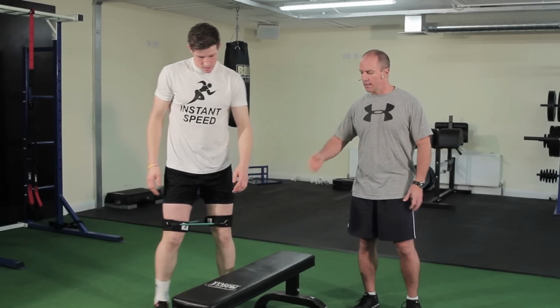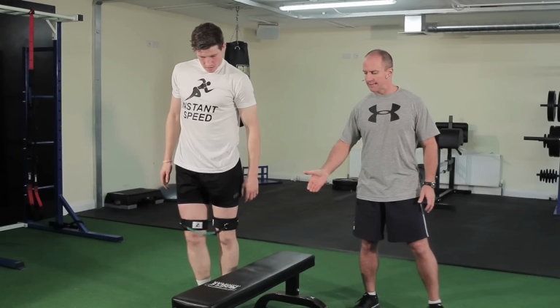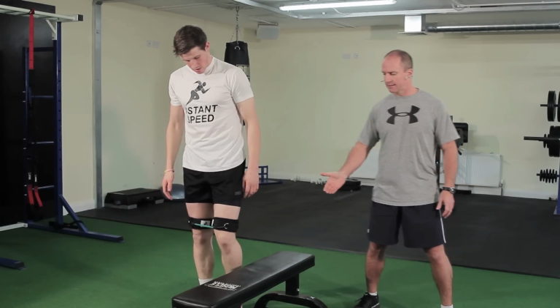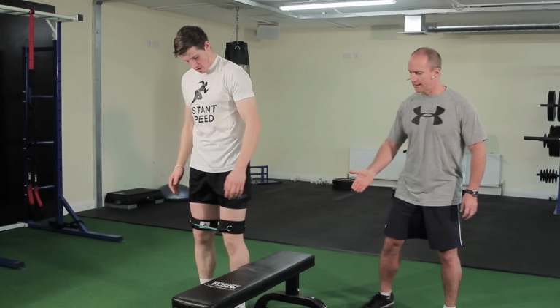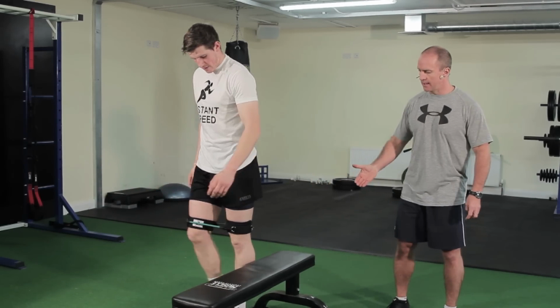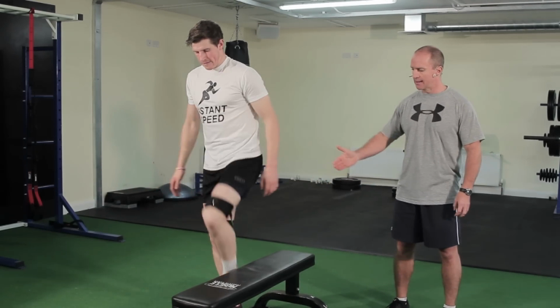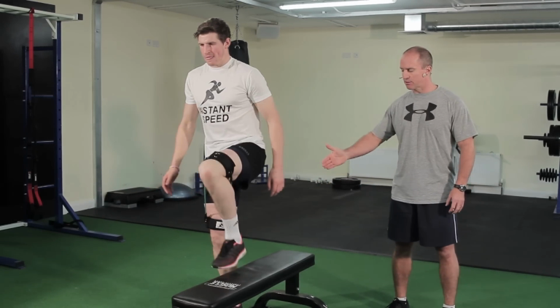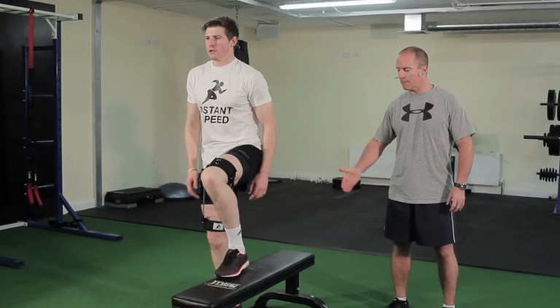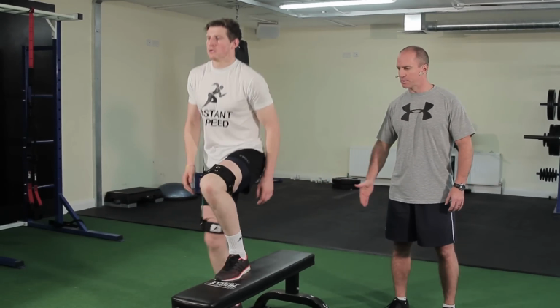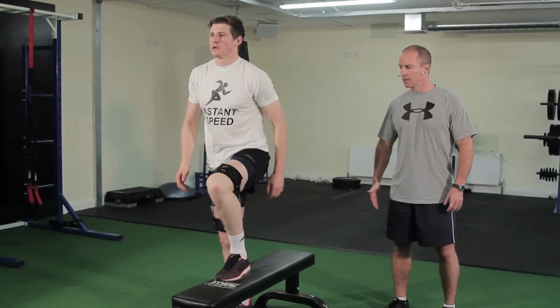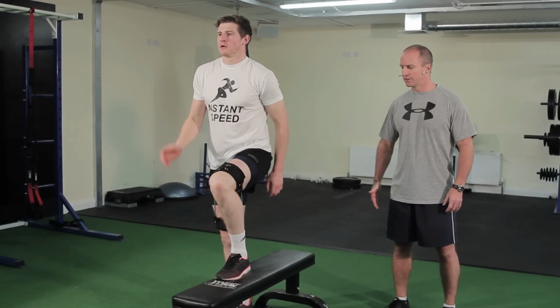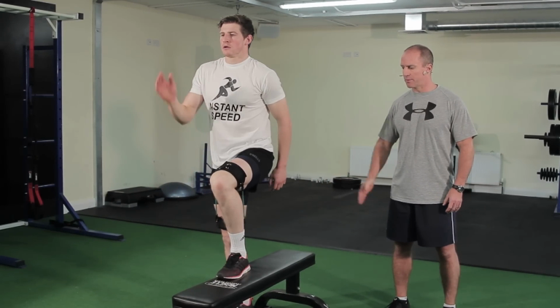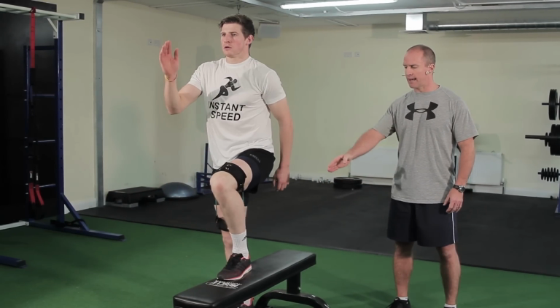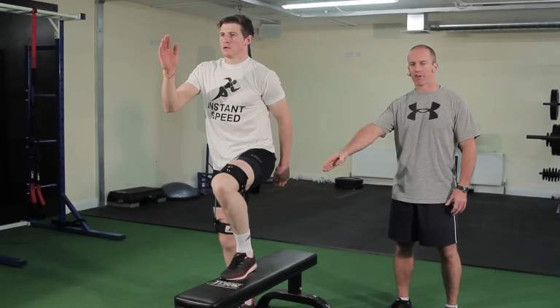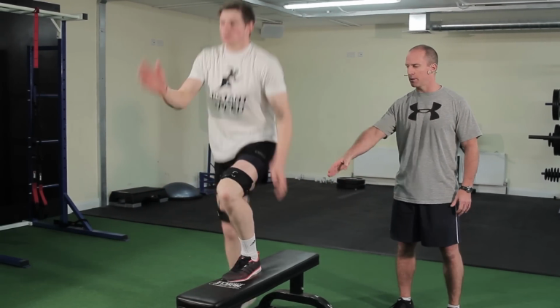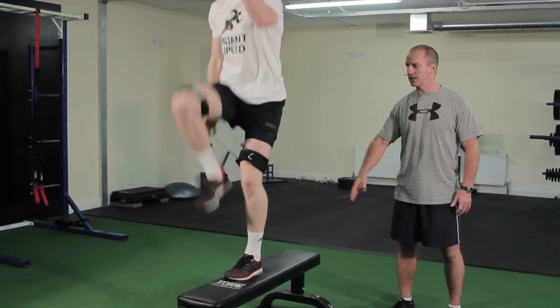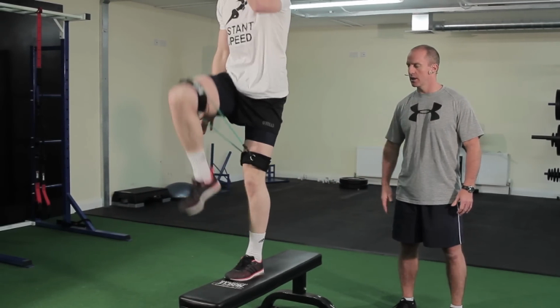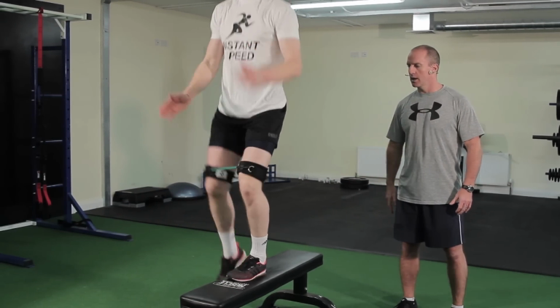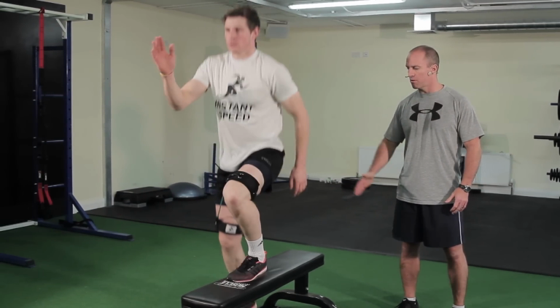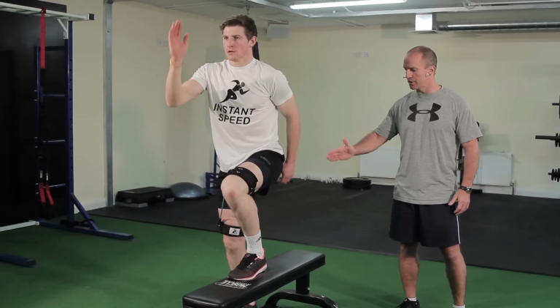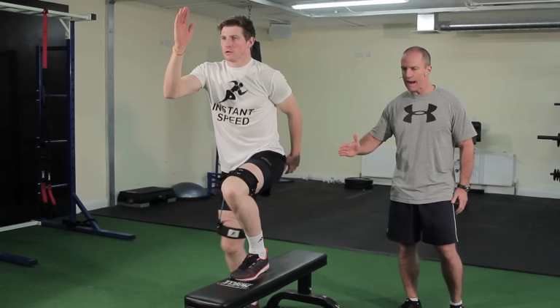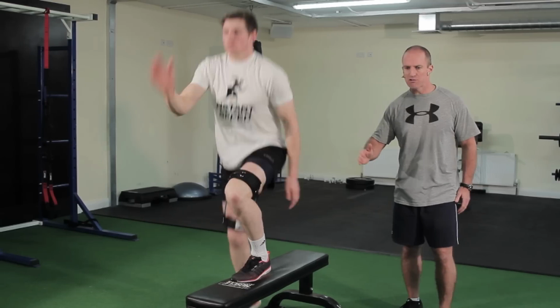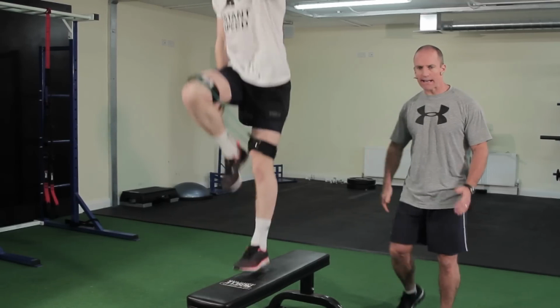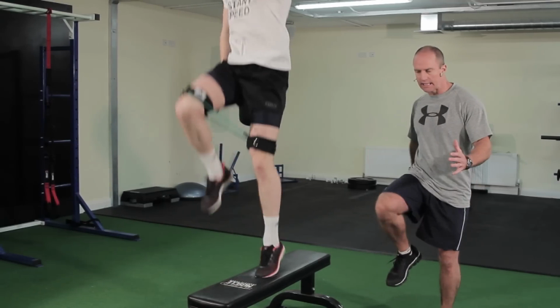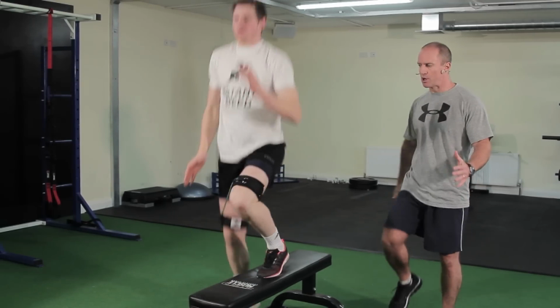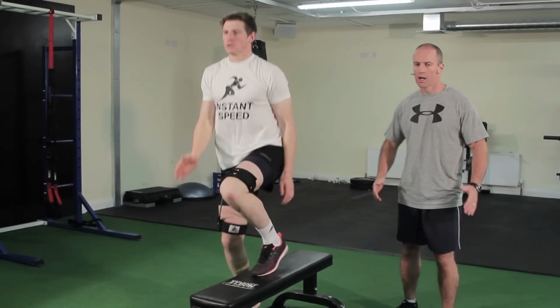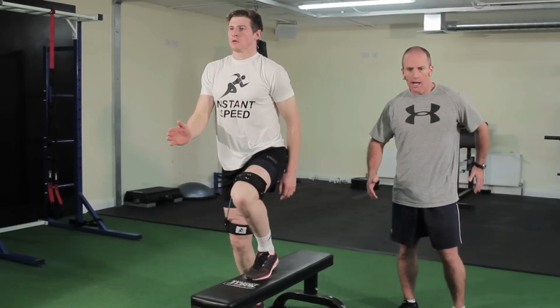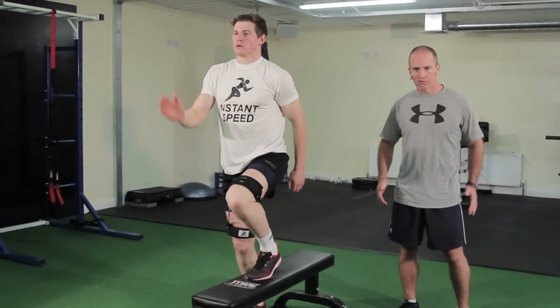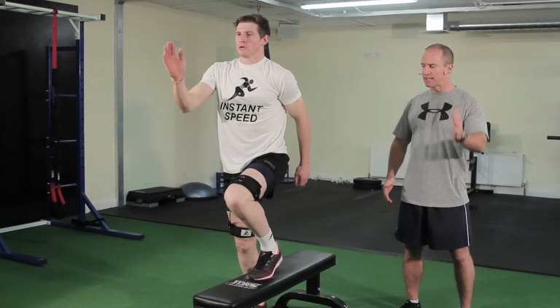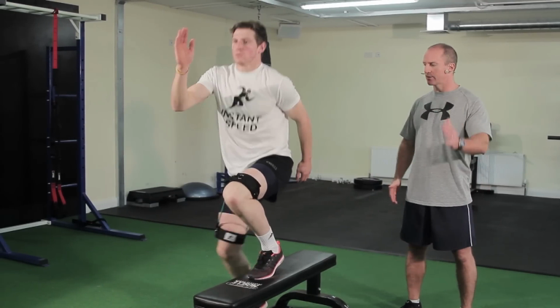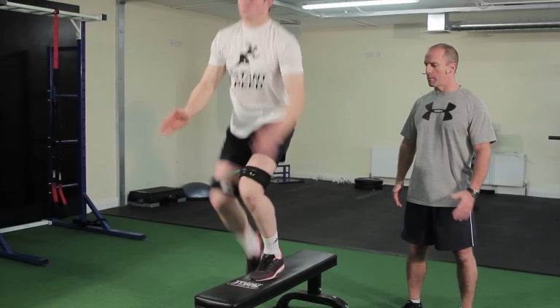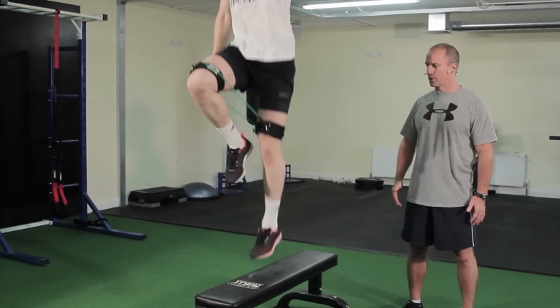Next exercise is lateral step-ups — same thing, left foot up on the bench. Darren's going to drive his right knee through and drive his left arm up.